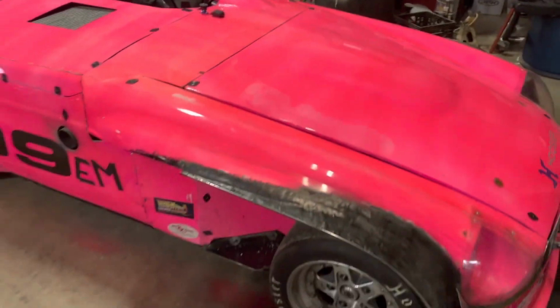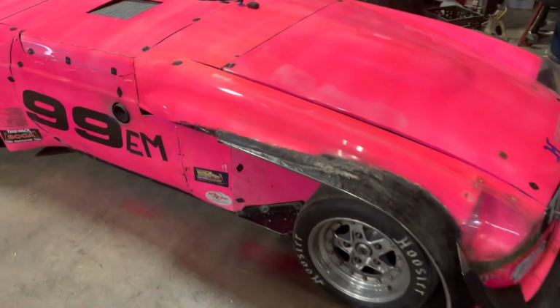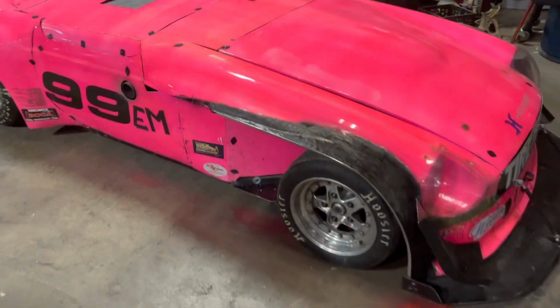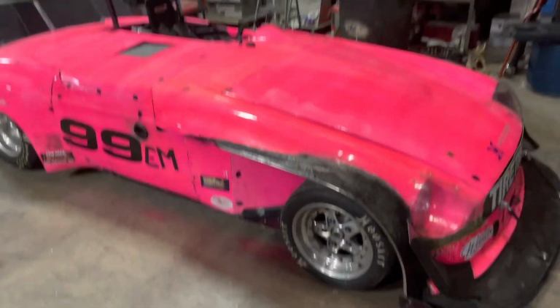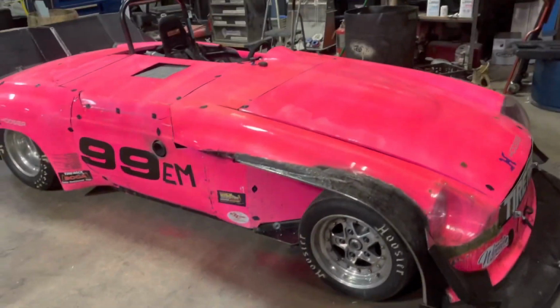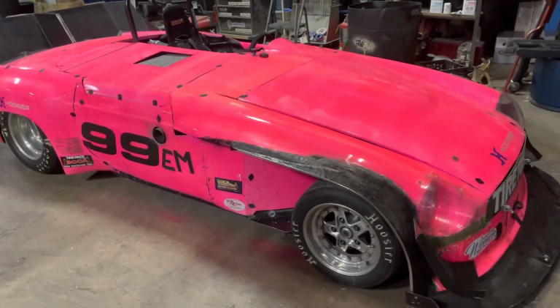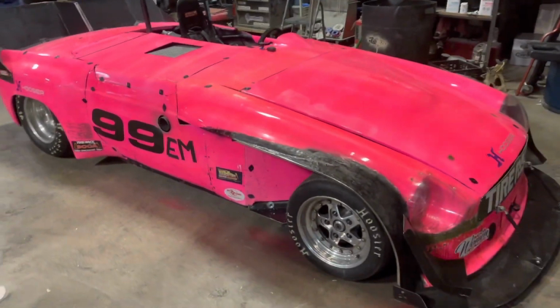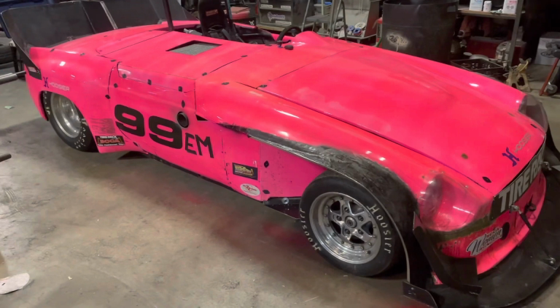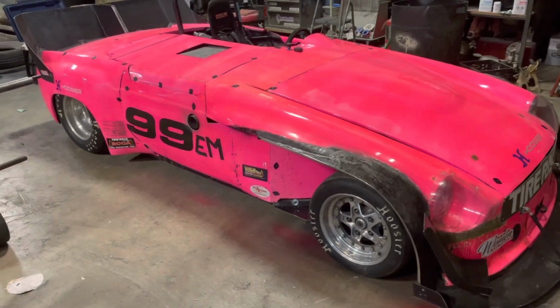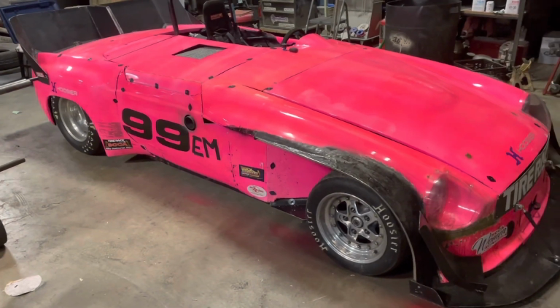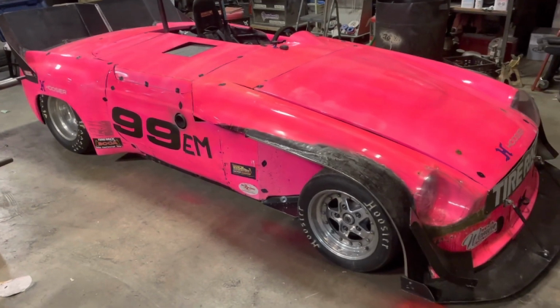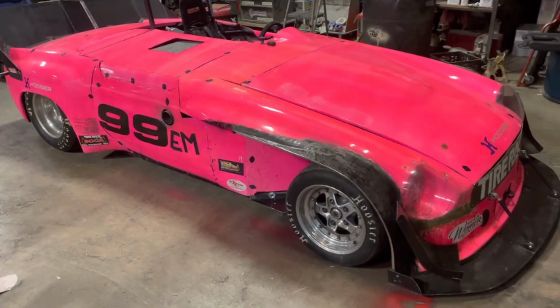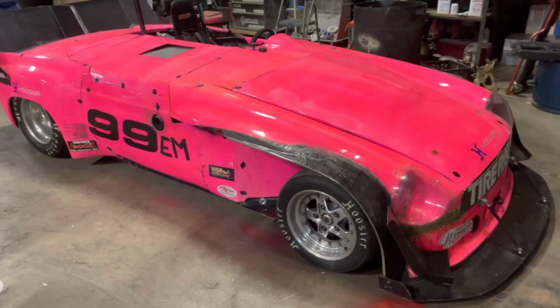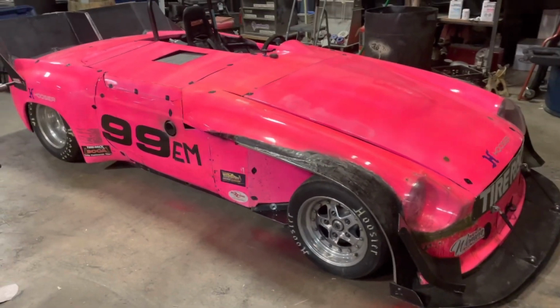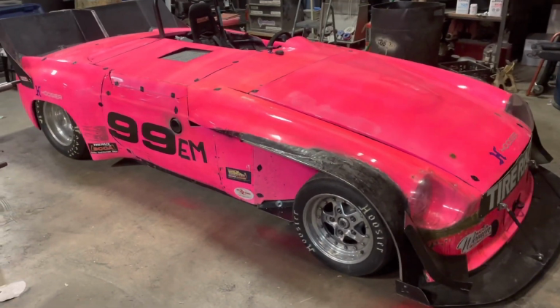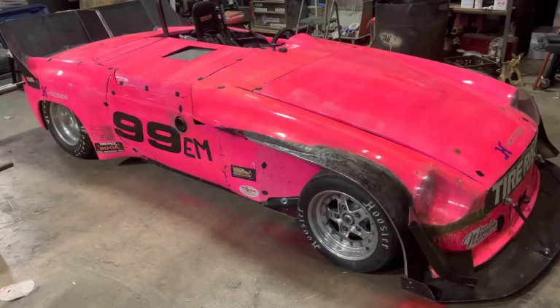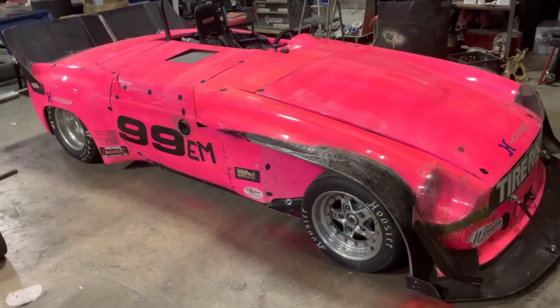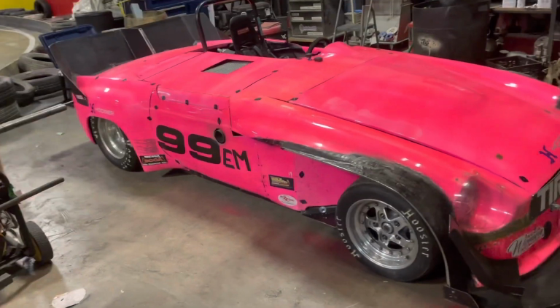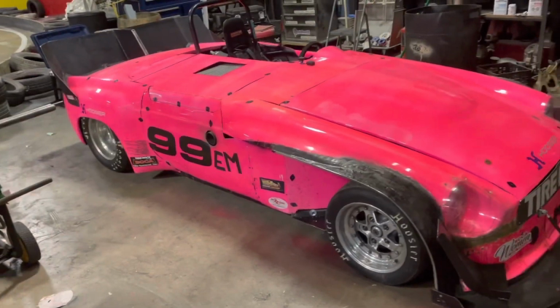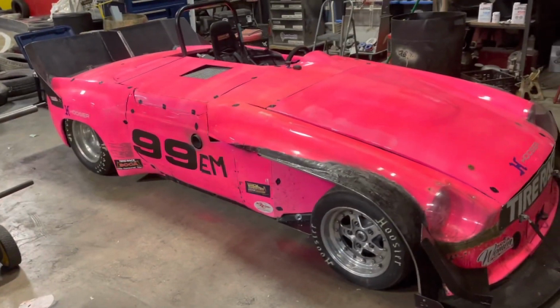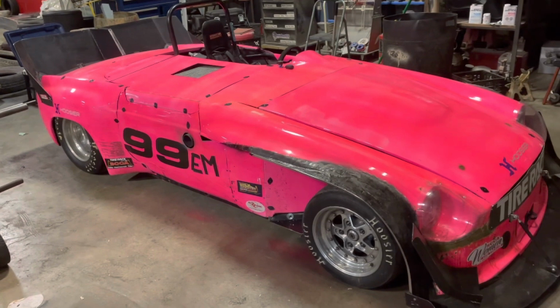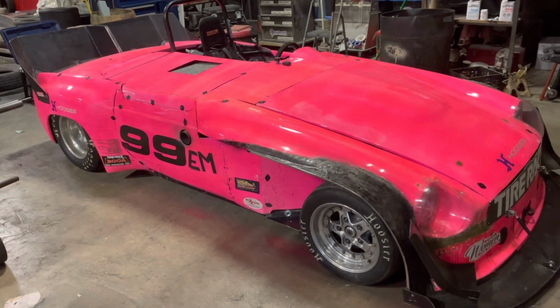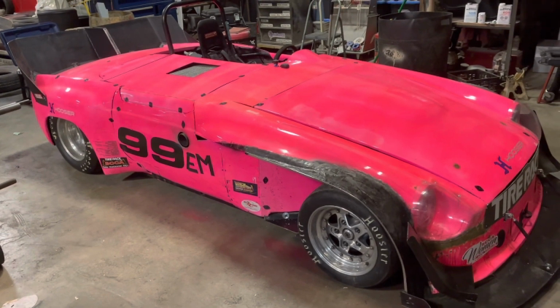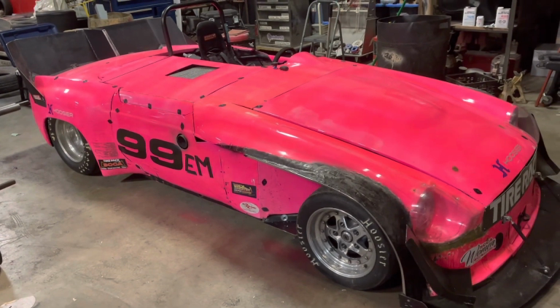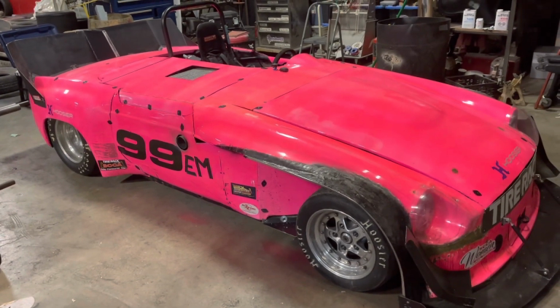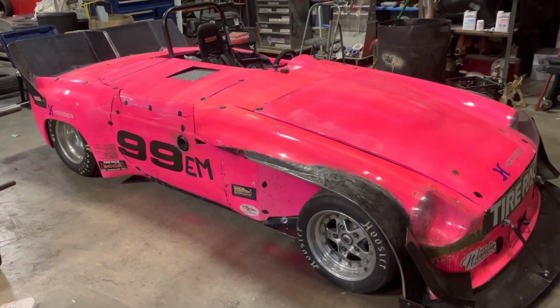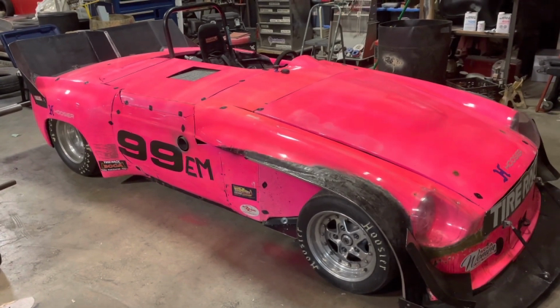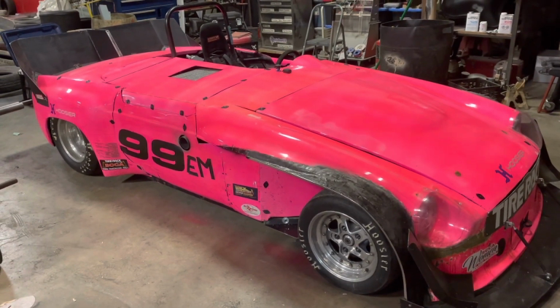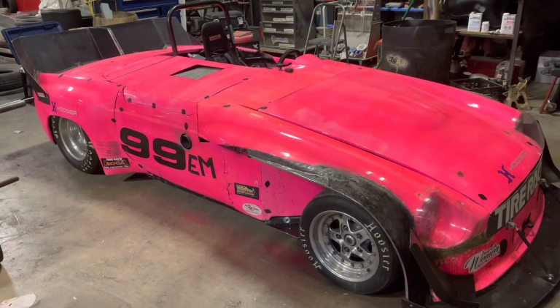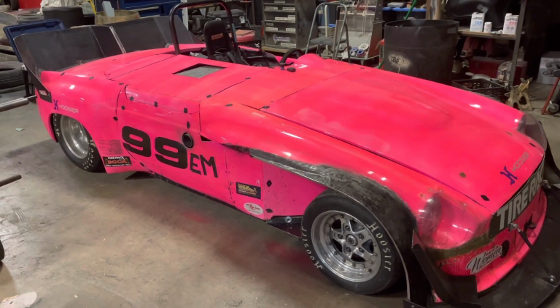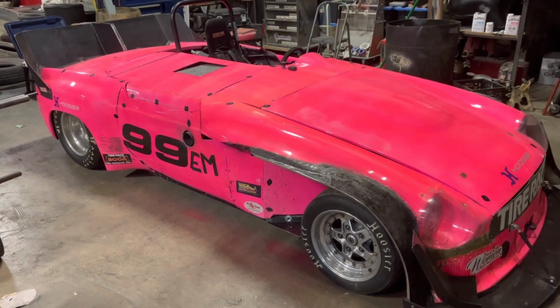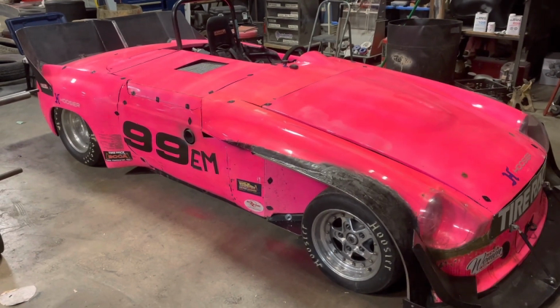Follow along with my videos - these will be in my MGB playlist and I hope I can drag some of my Camaro fans over to this car to watch some of the other things I do in my spare time.